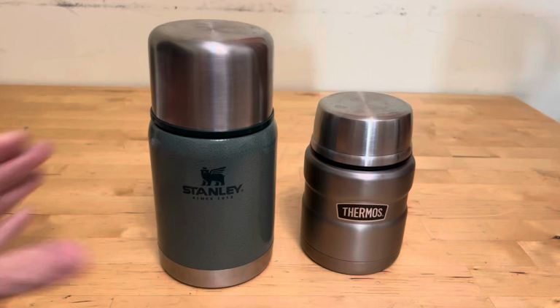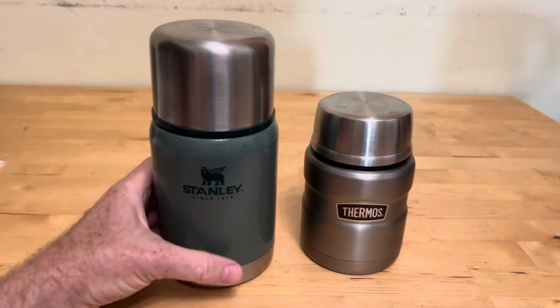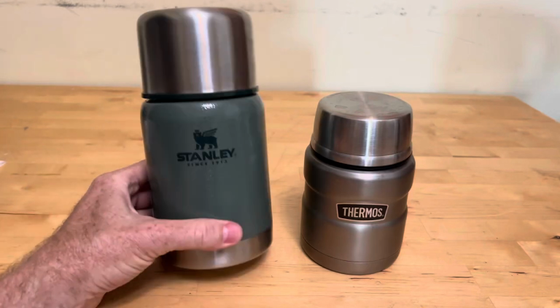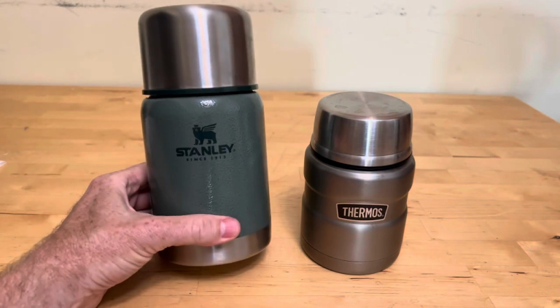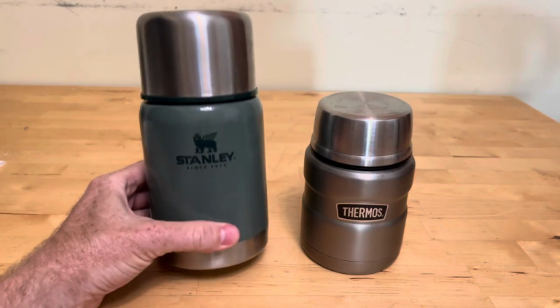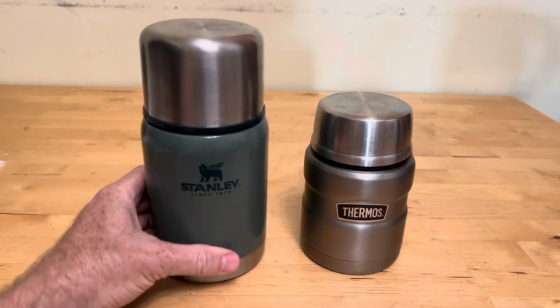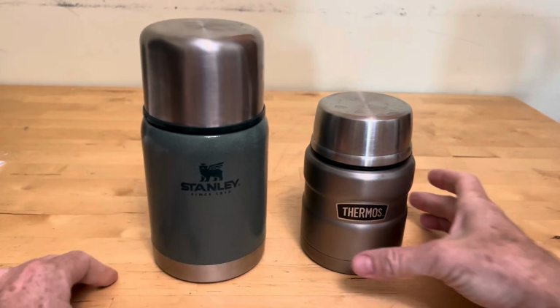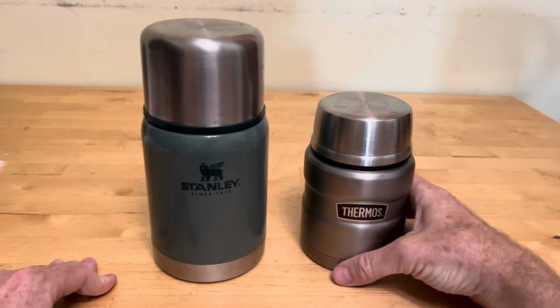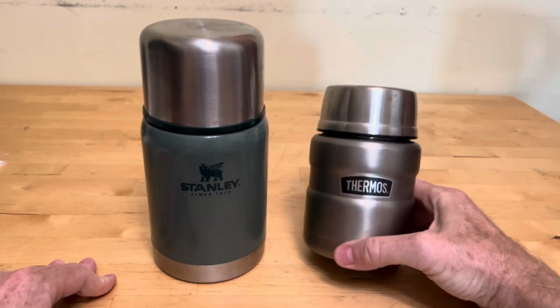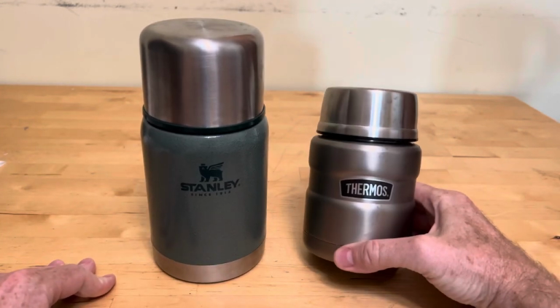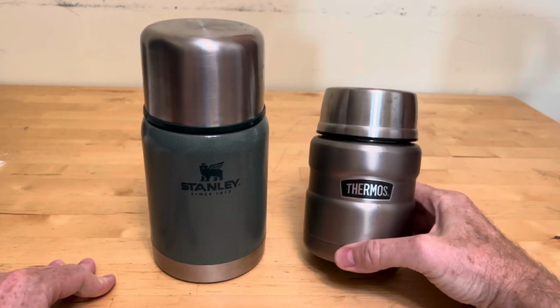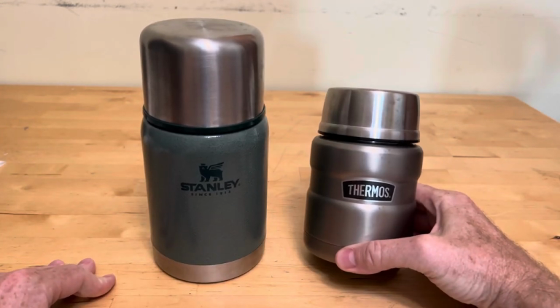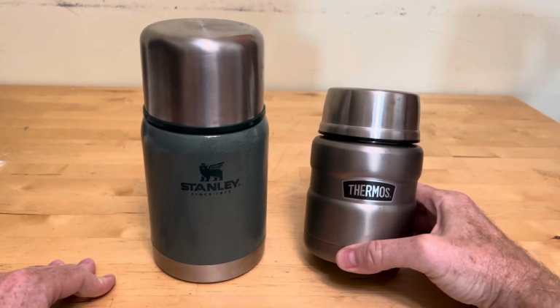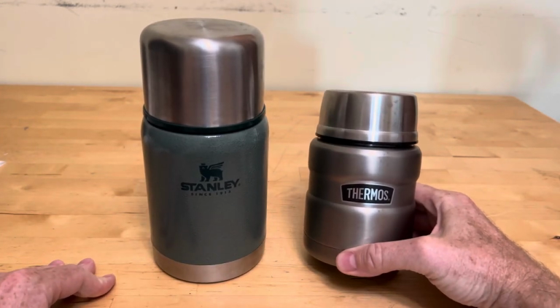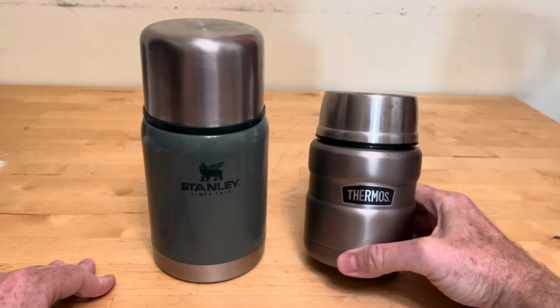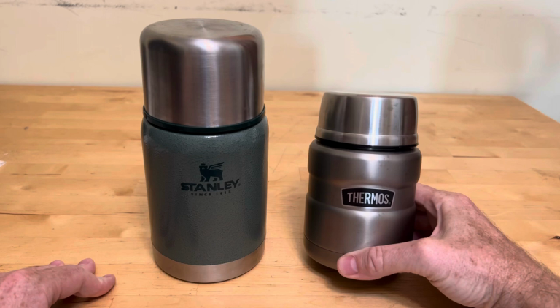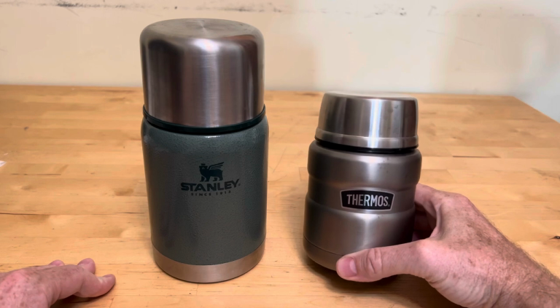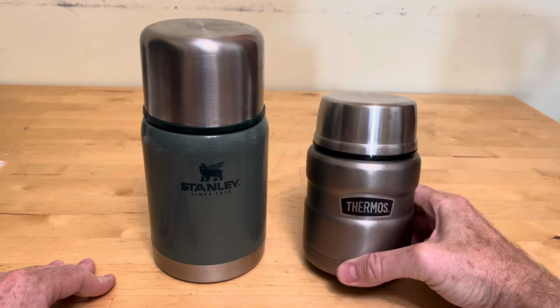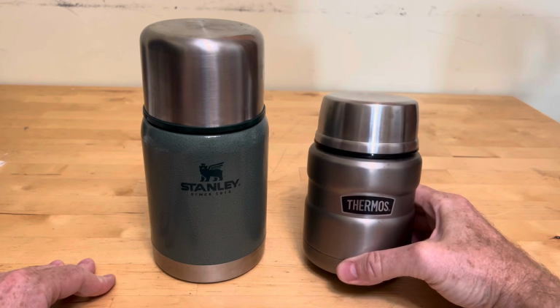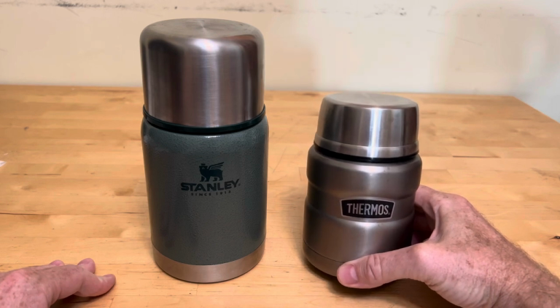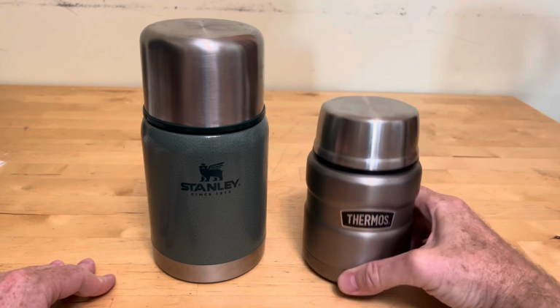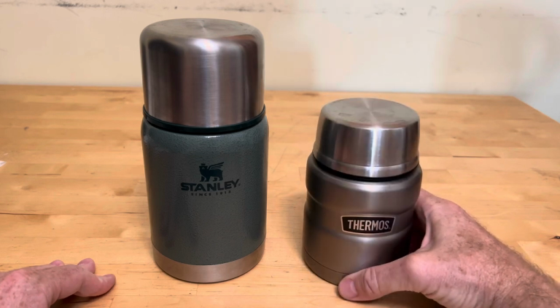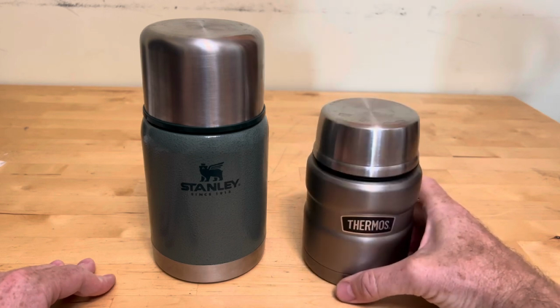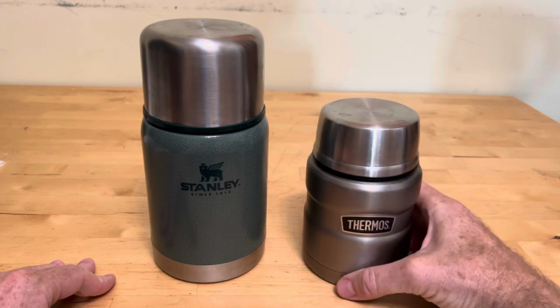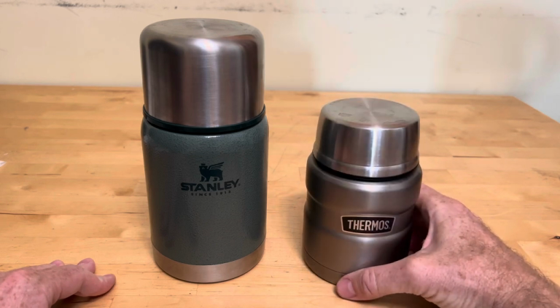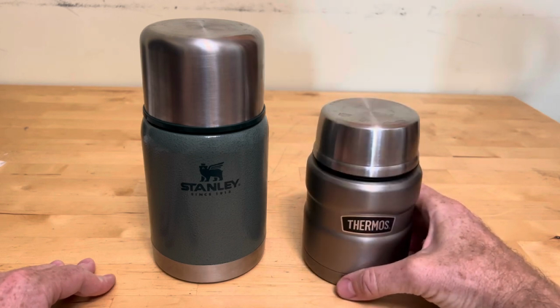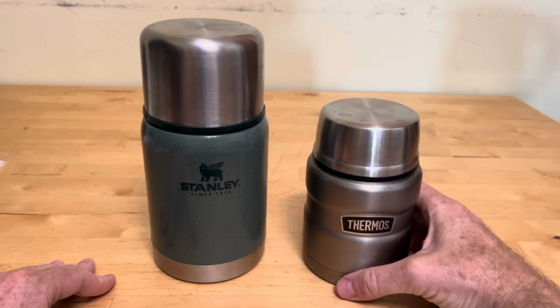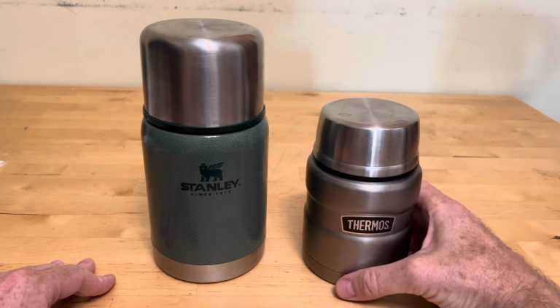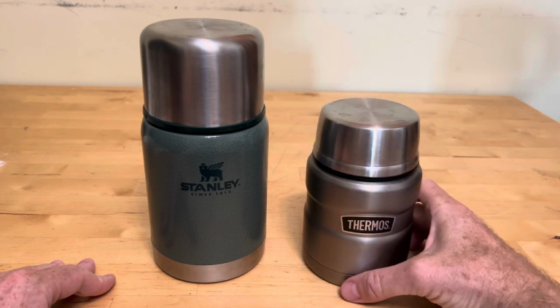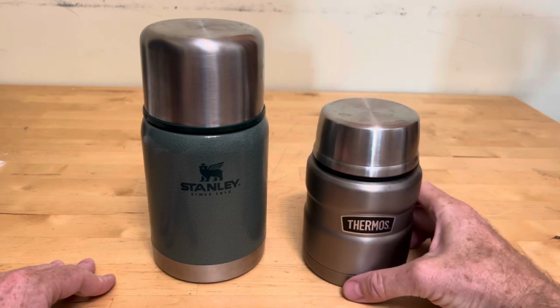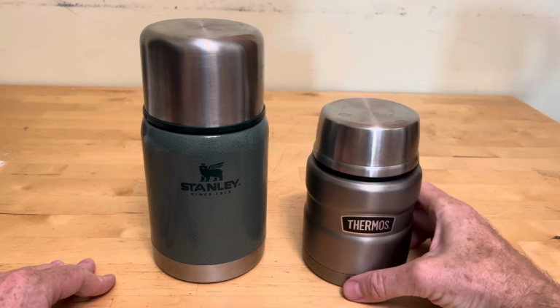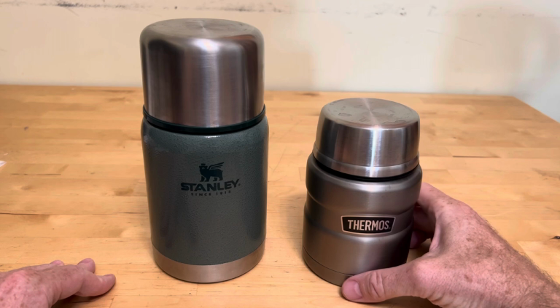This is the Stanley 24-ounce food jar, and this is the Thermos 16-ounce food jar. This is a little competition — we're going to test hot and cold, see how long they stay hot, how long they stay cold, and then go over the advantages of each.